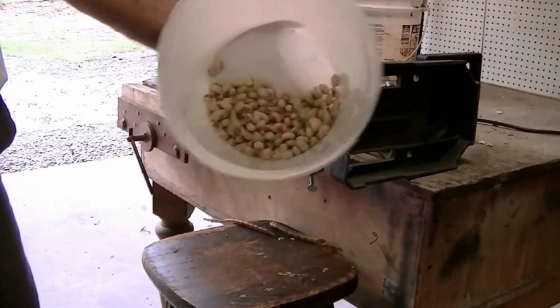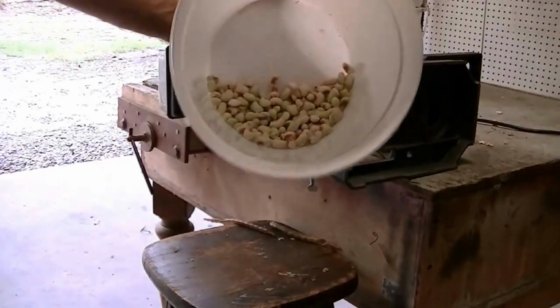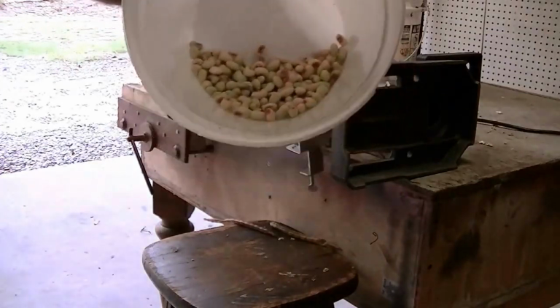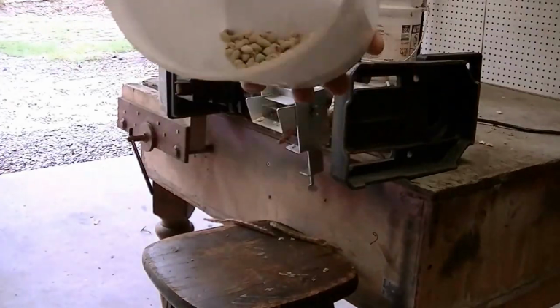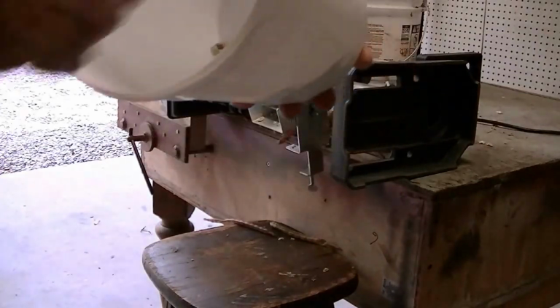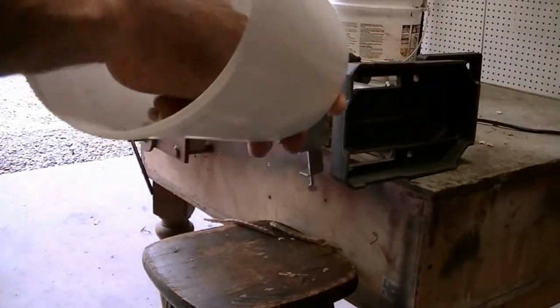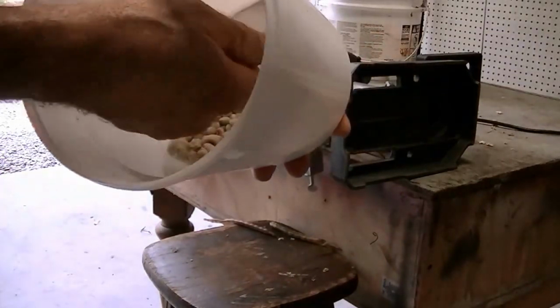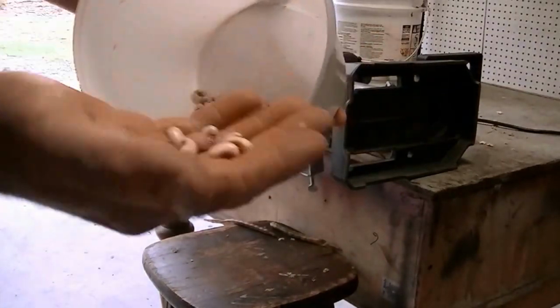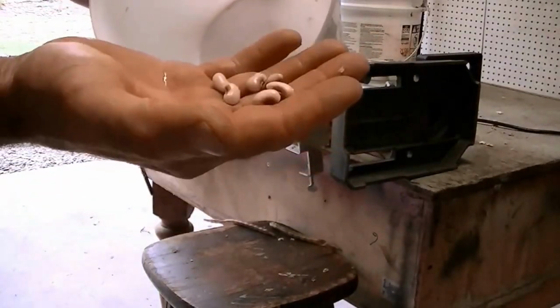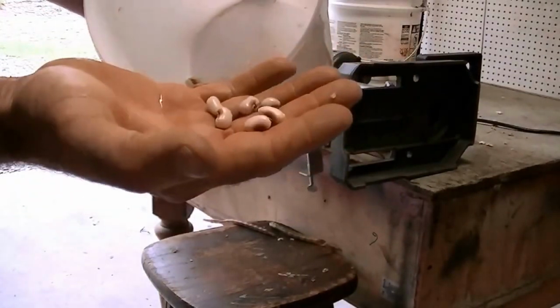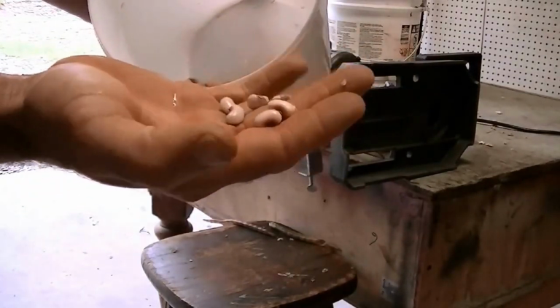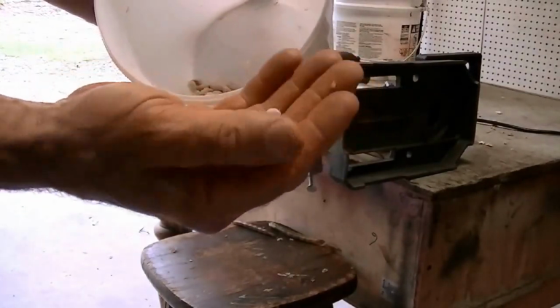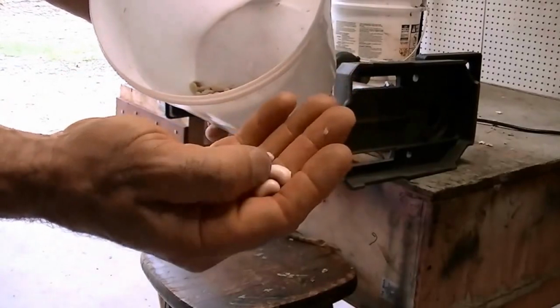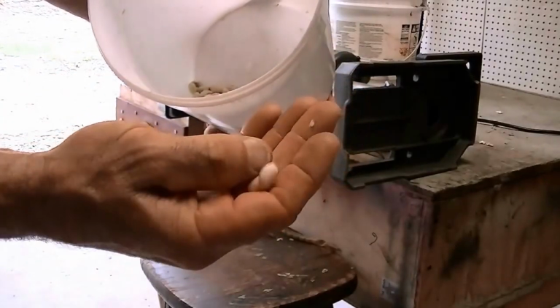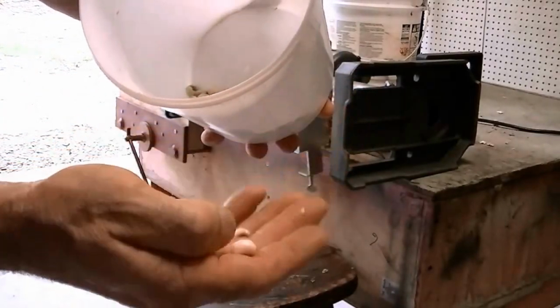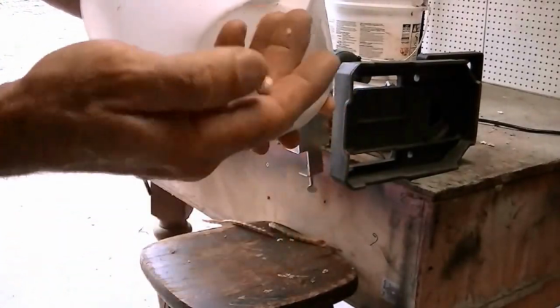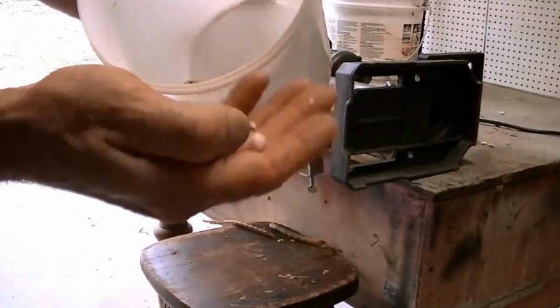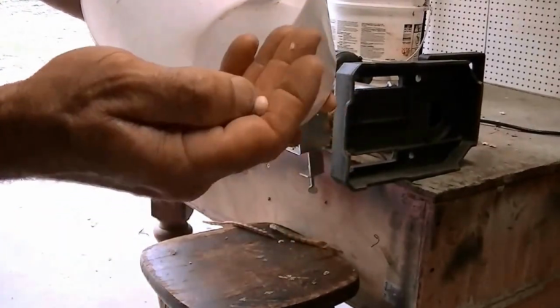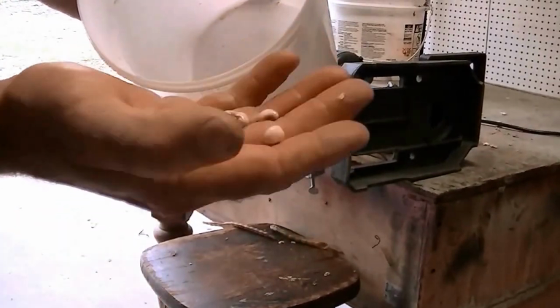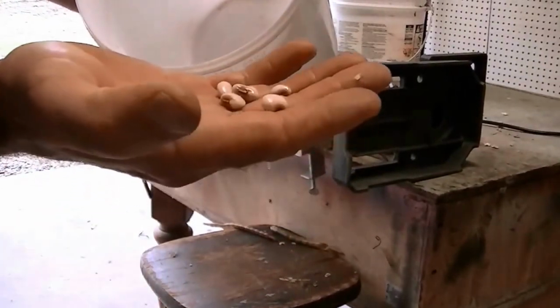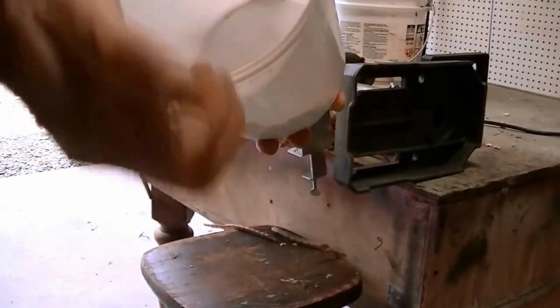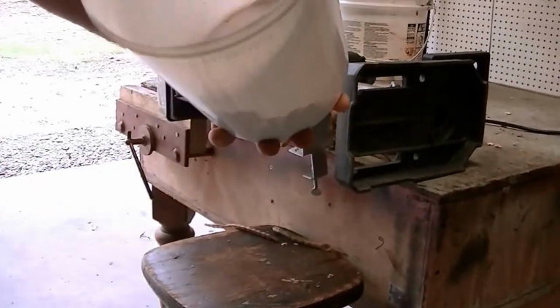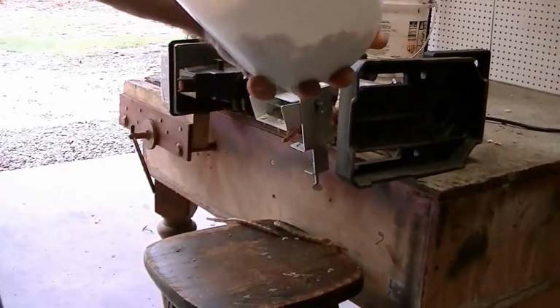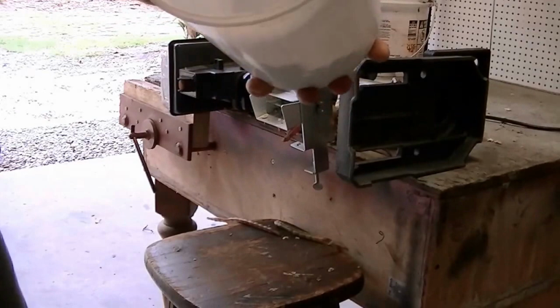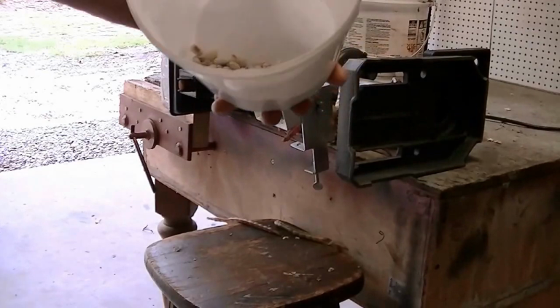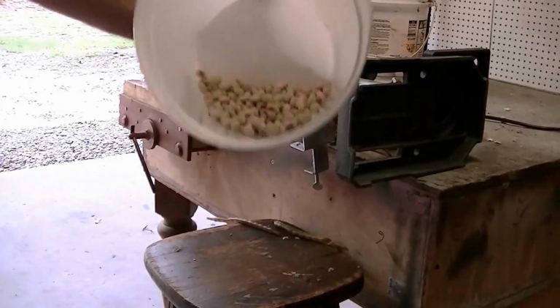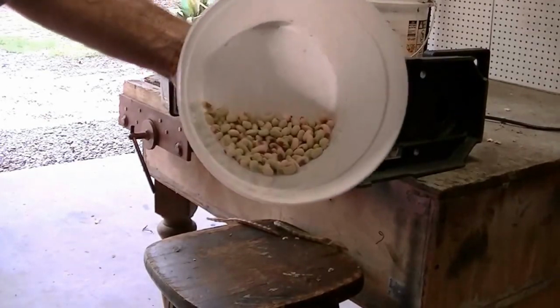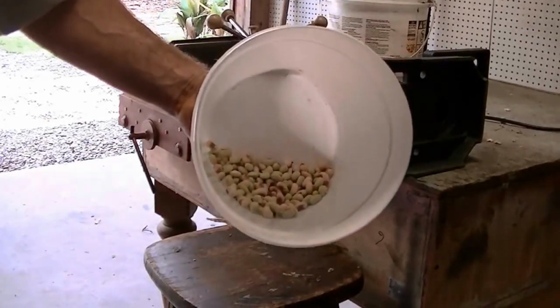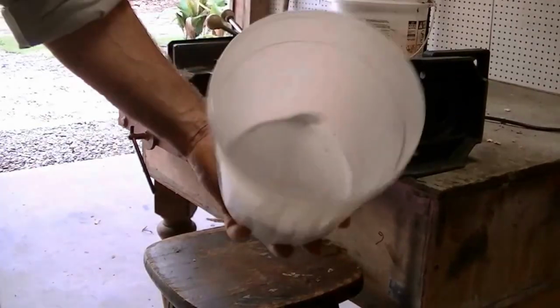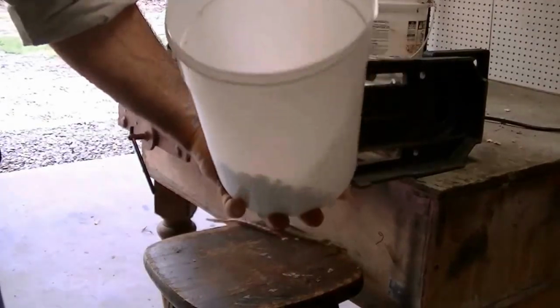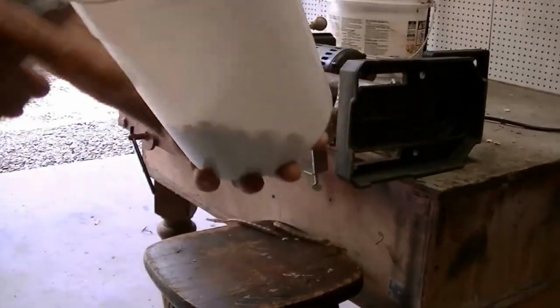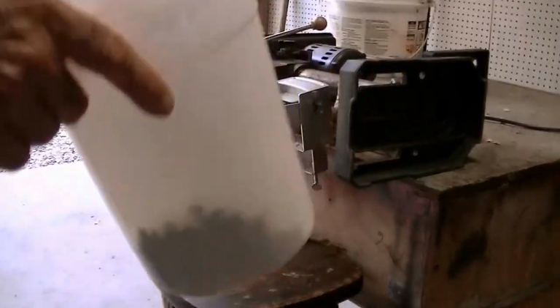Now you can see they're nice and plump right now — they're kind of soft. You cook these for about 30 minutes or so, season them up. That's what we're going to have for supper tonight.